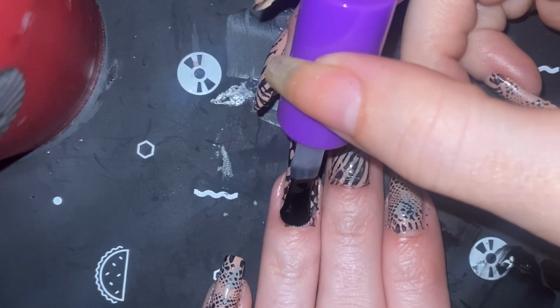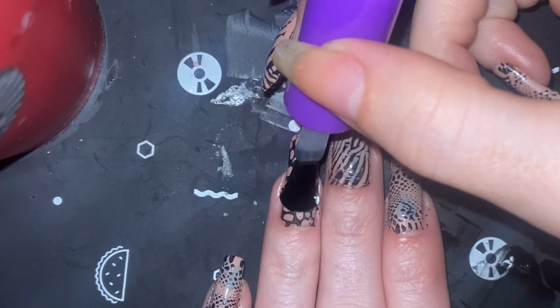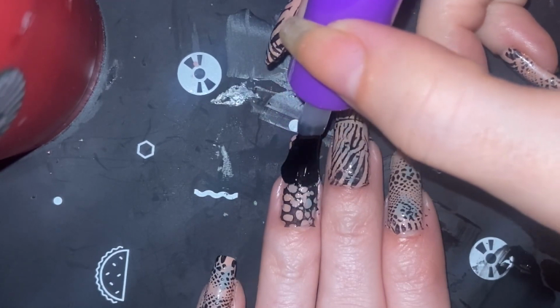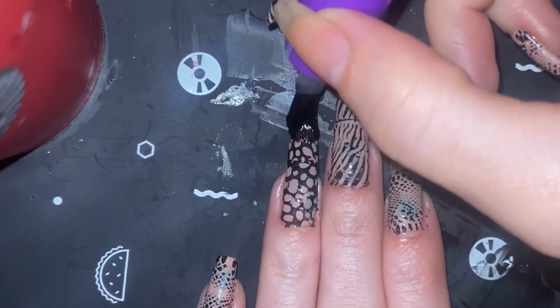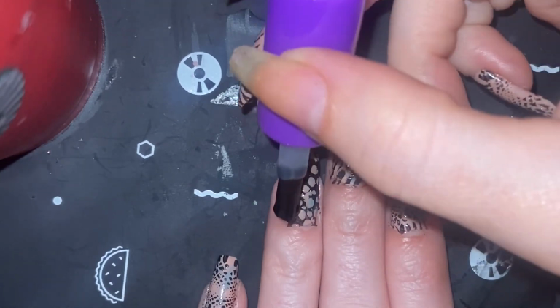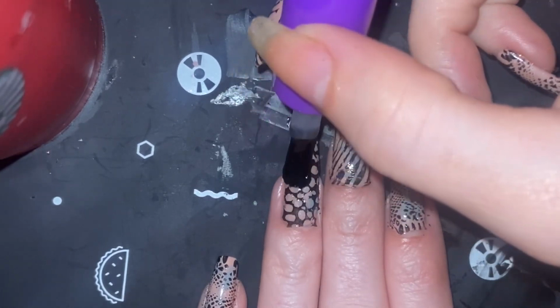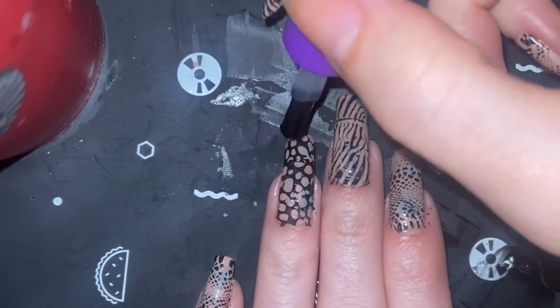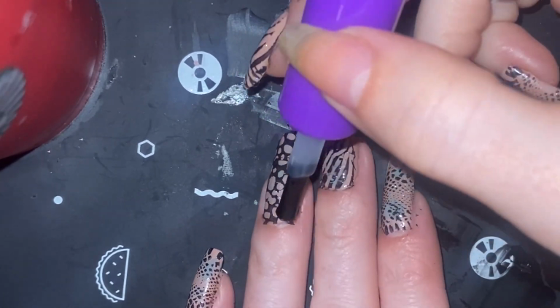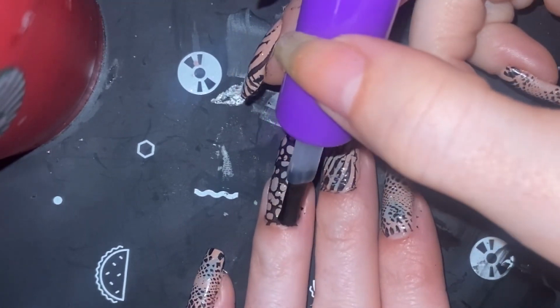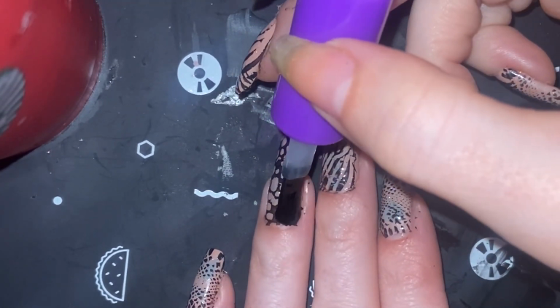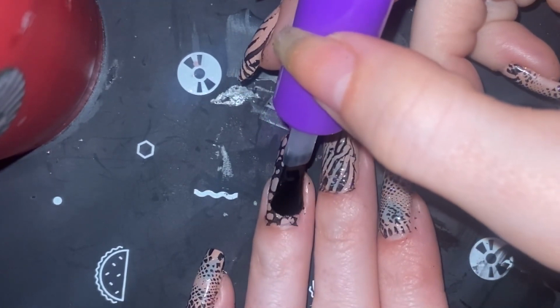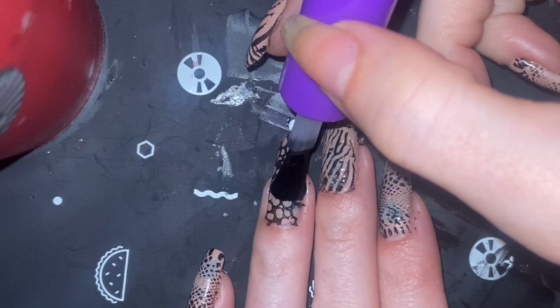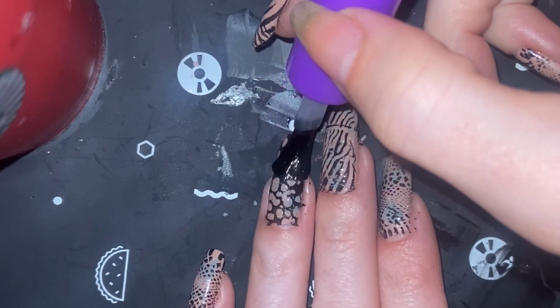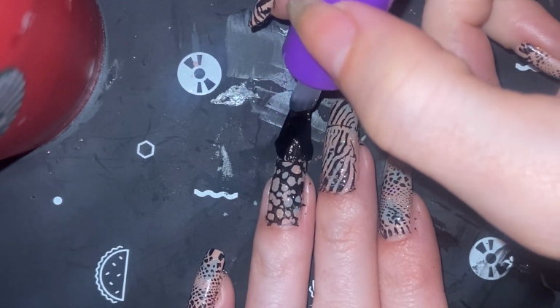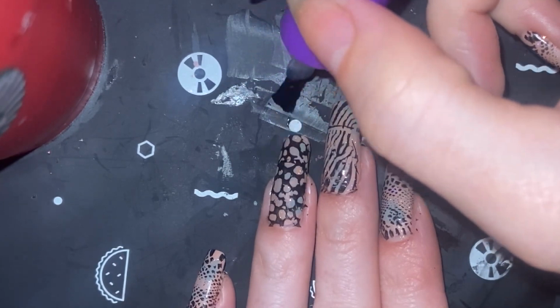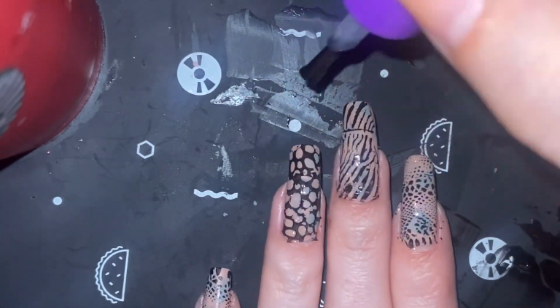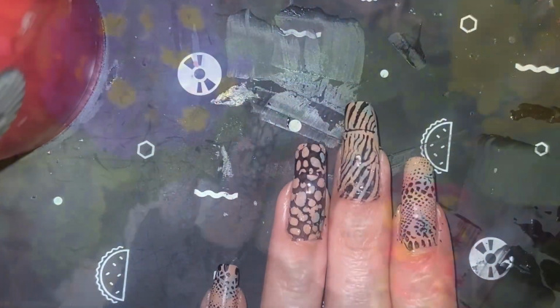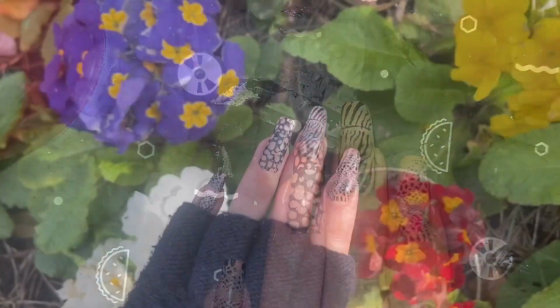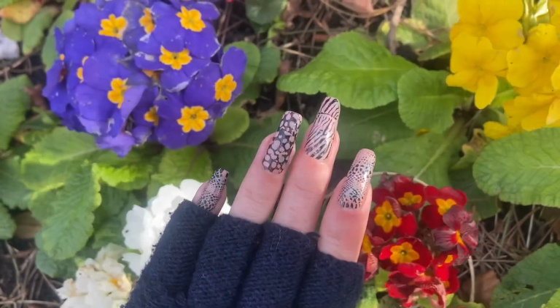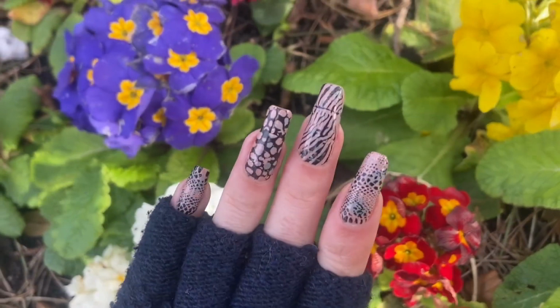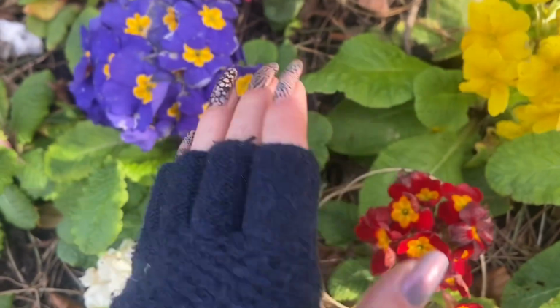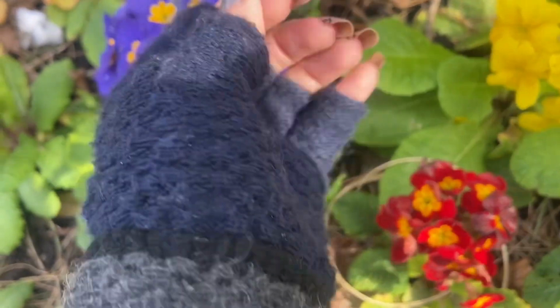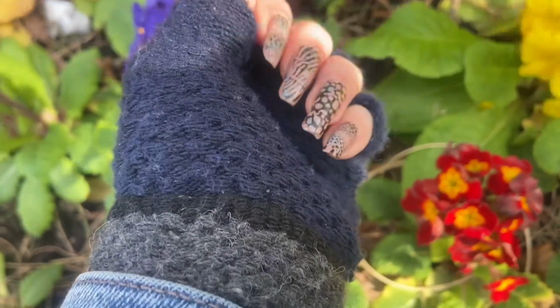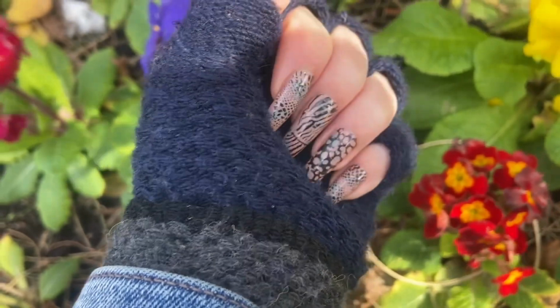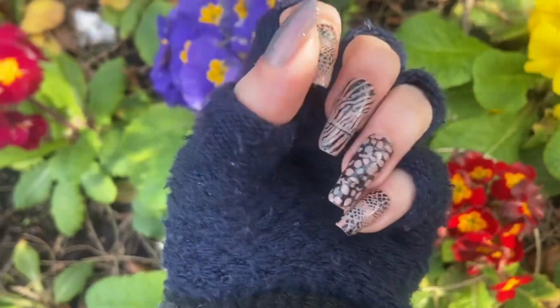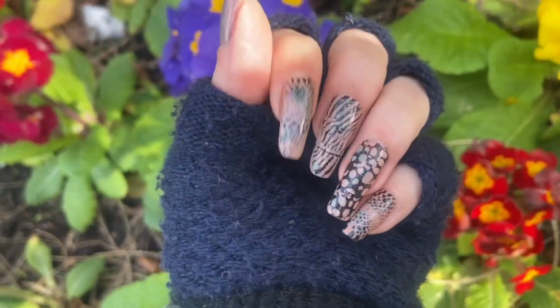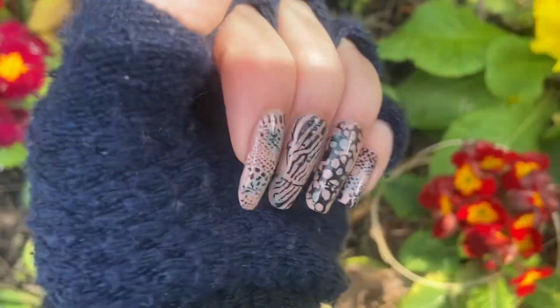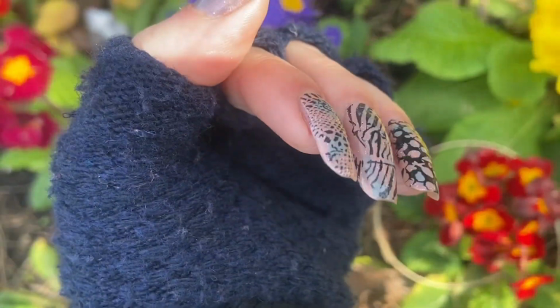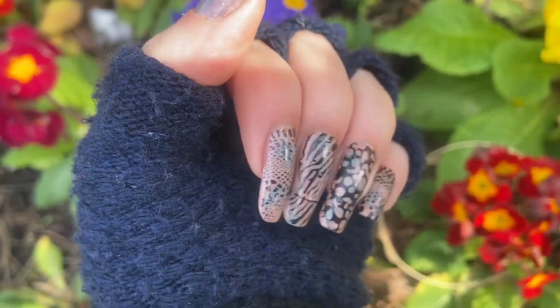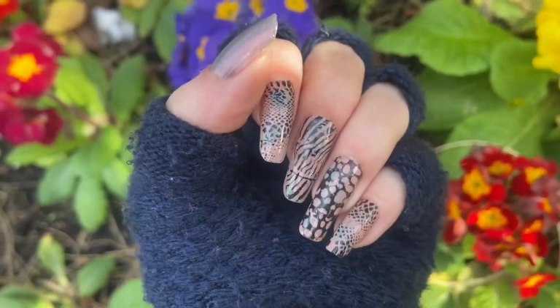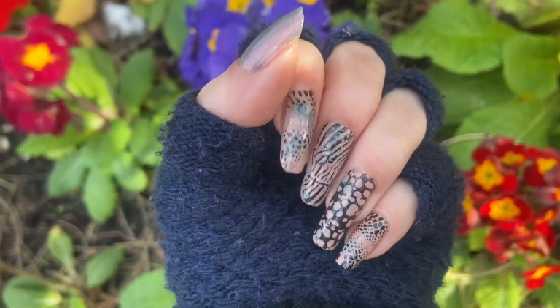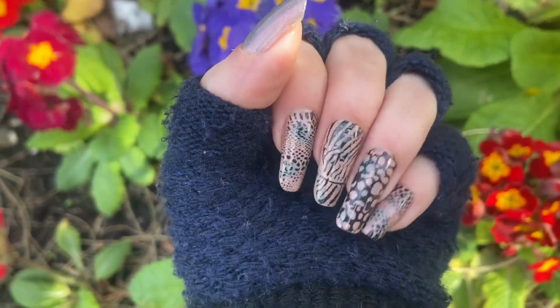And then this one that I think might be turtle shell — topping that one off as well, looking pretty nice as I seal the design in. So there it is! If you enjoyed that, hit that thumbs up. Till next time — sparkle sparkle, bam!